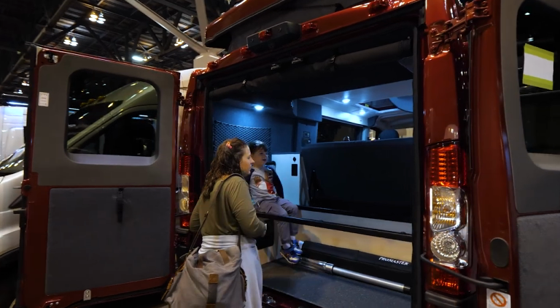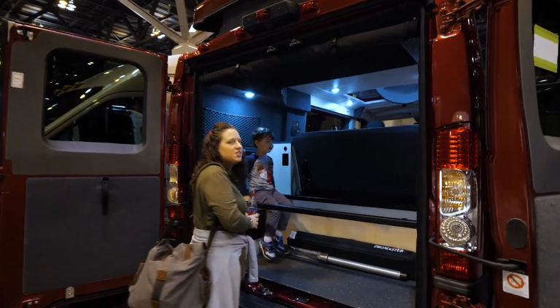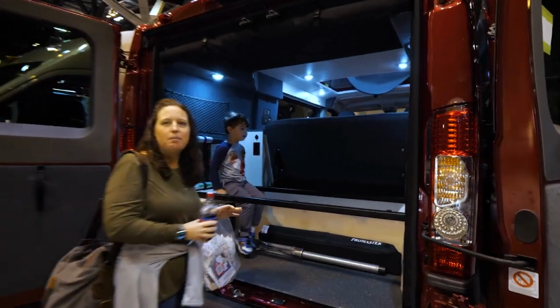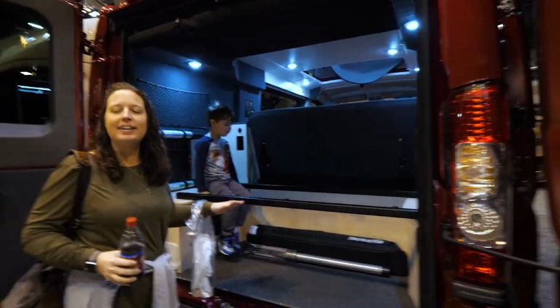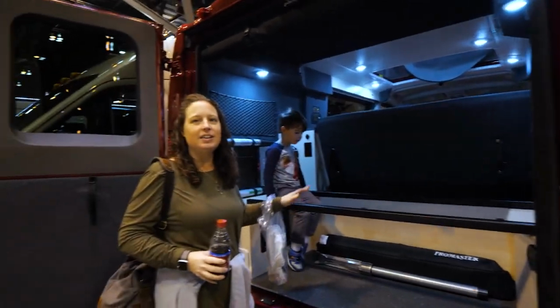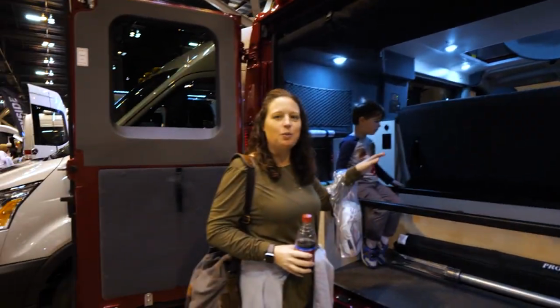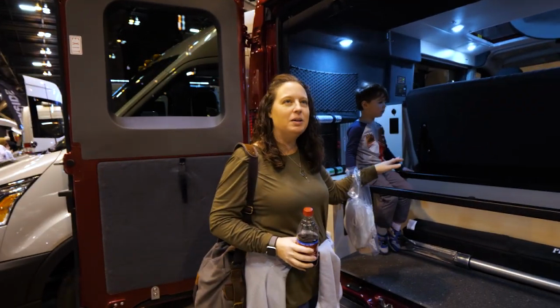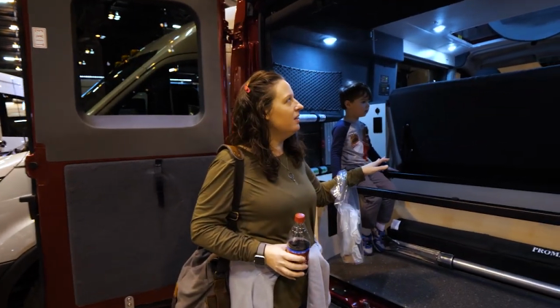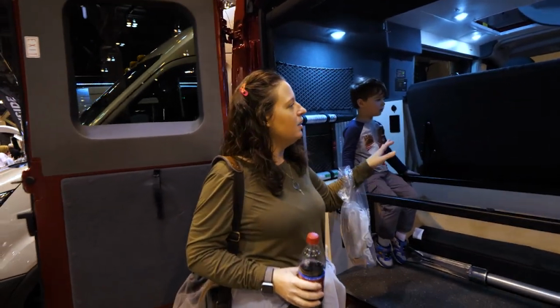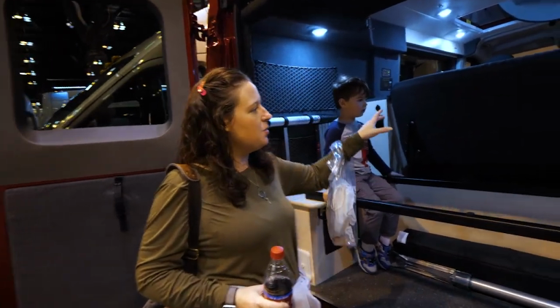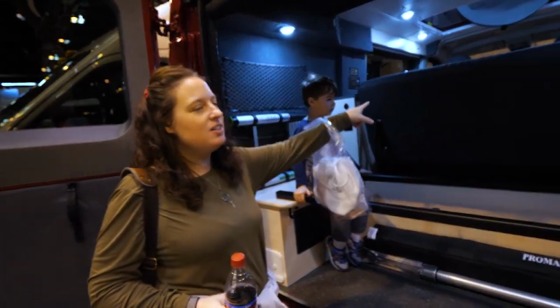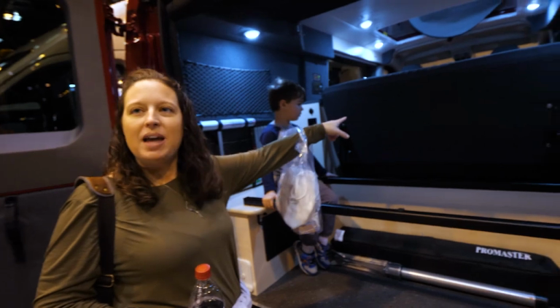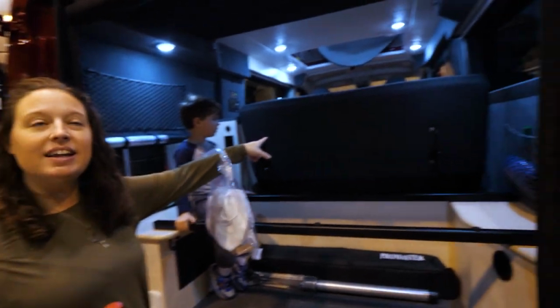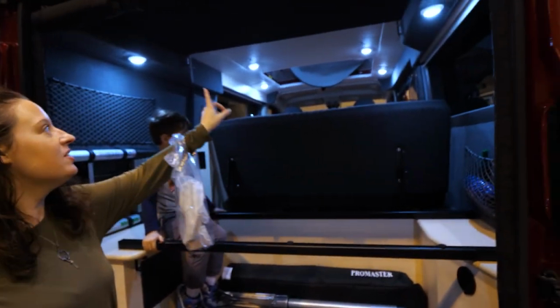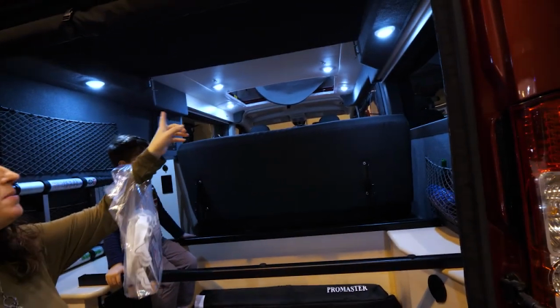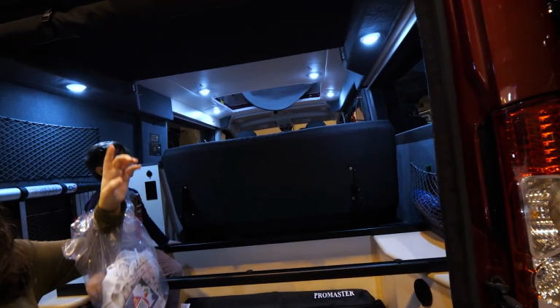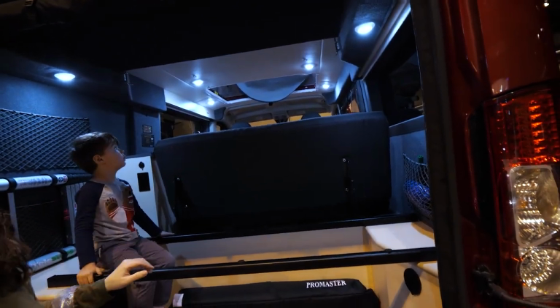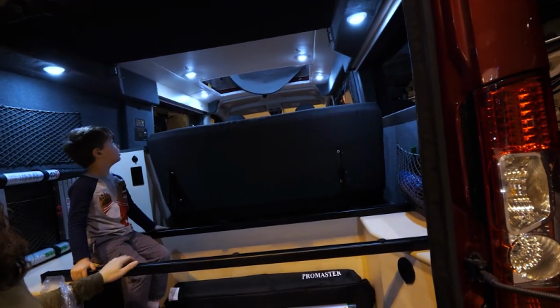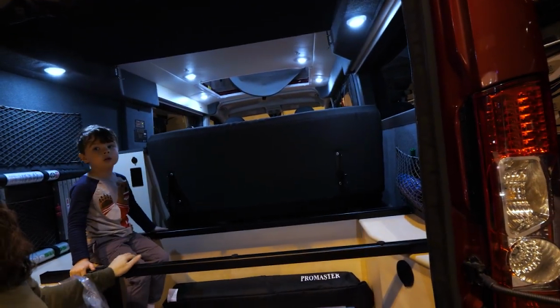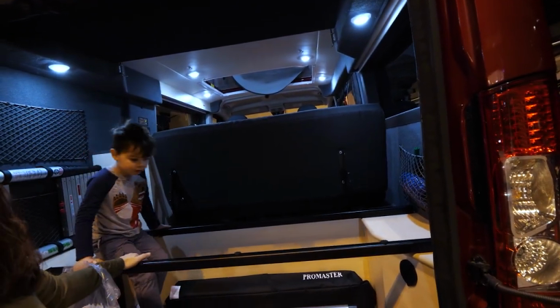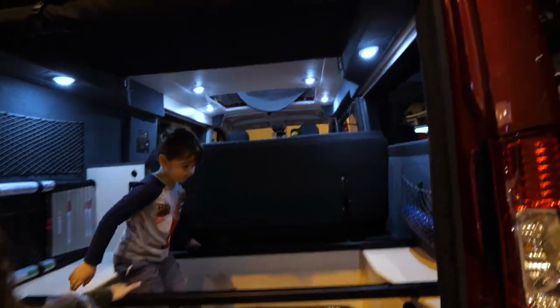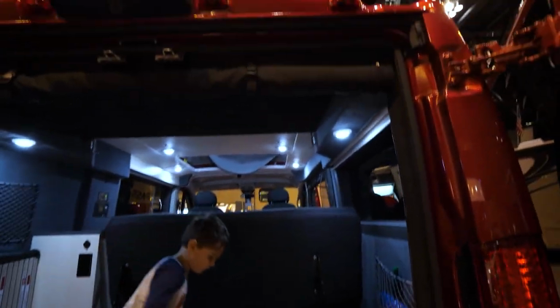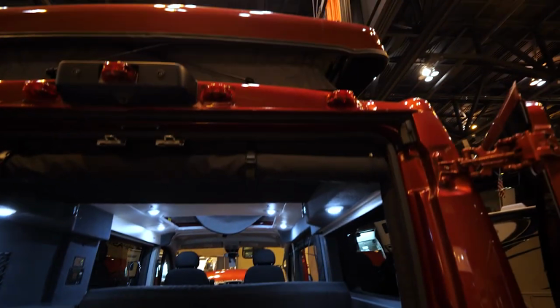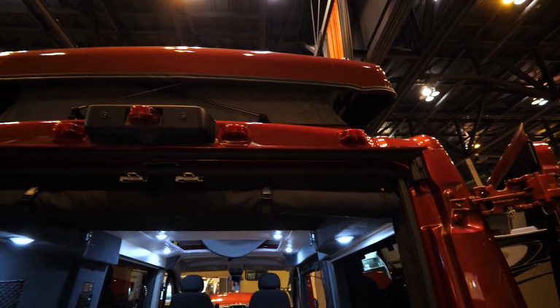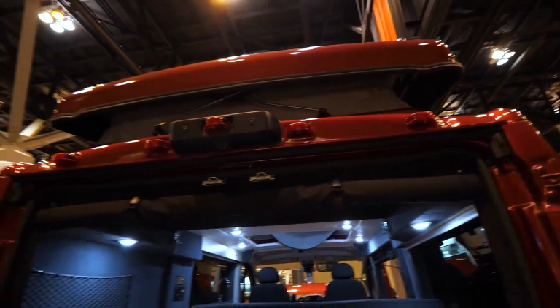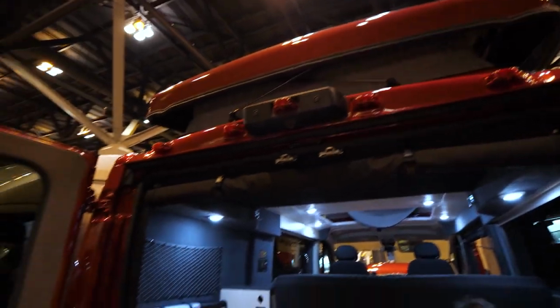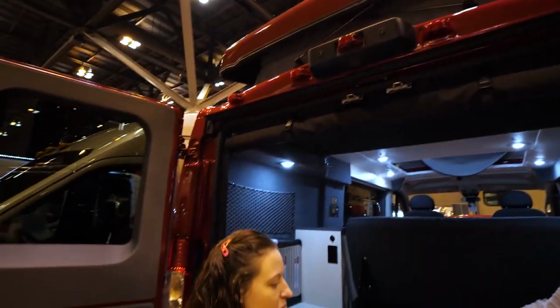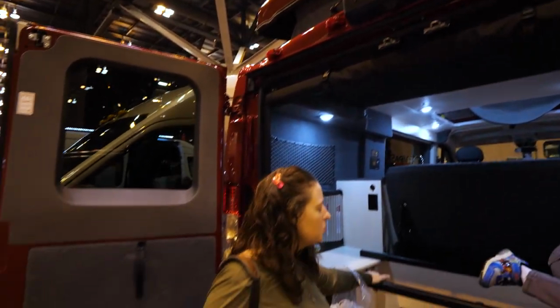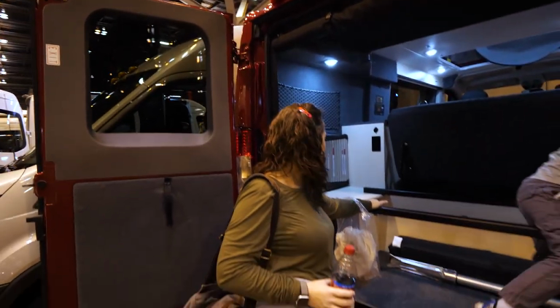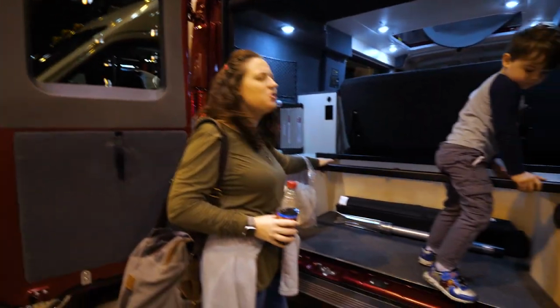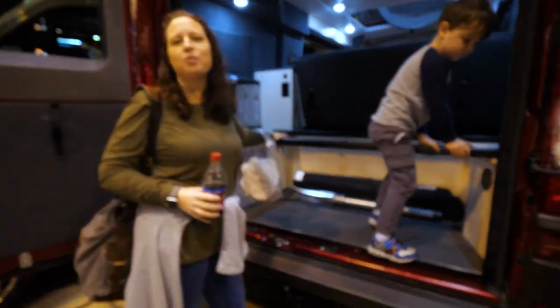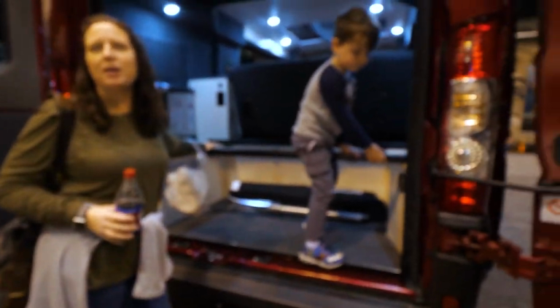The dogs could ride back here, the kid could ride in the middle. This folds down into a bed — he could sleep up top. We could make this work. Oh, there's no bathroom. Never mind.